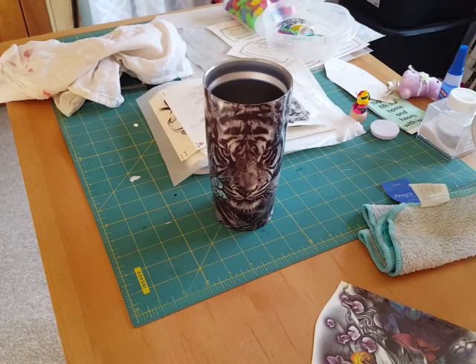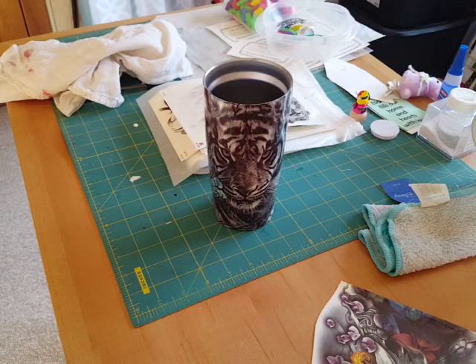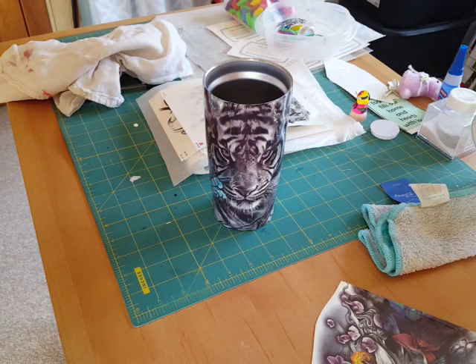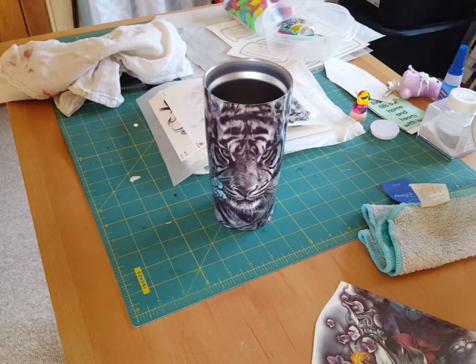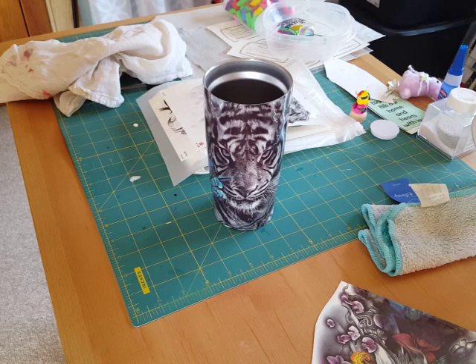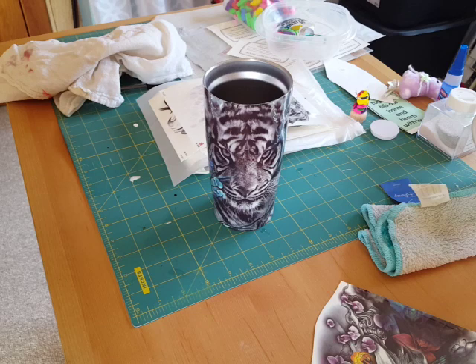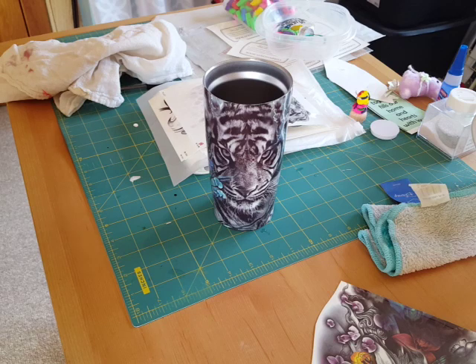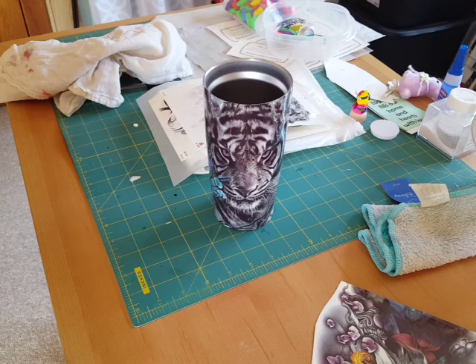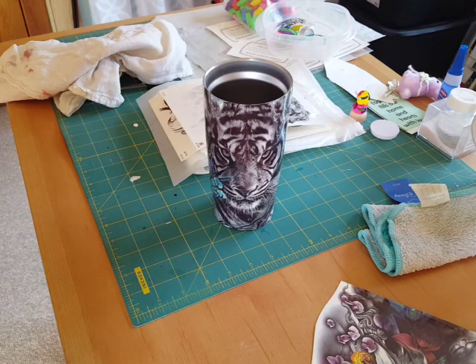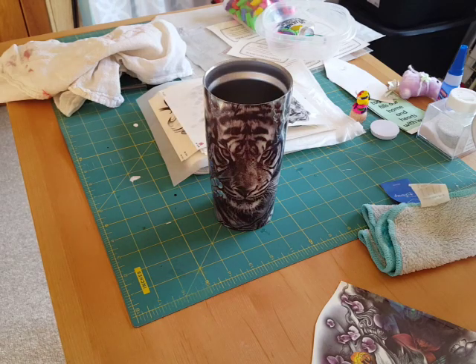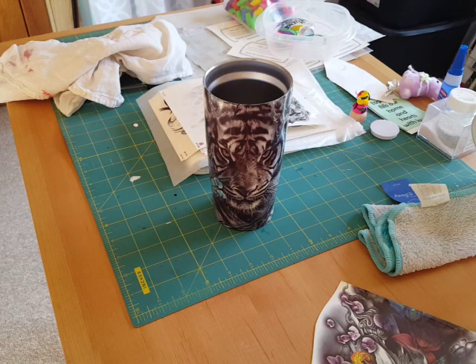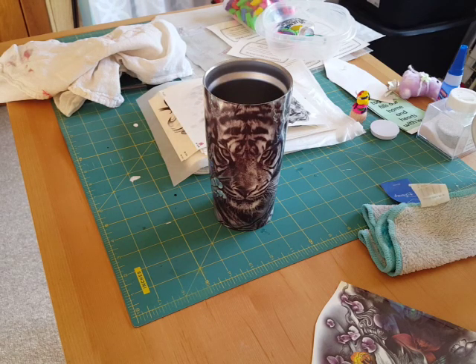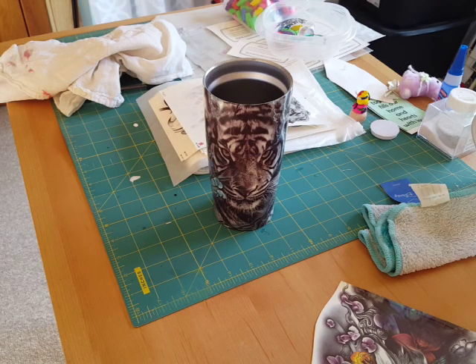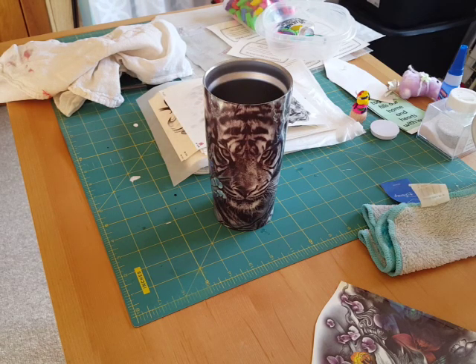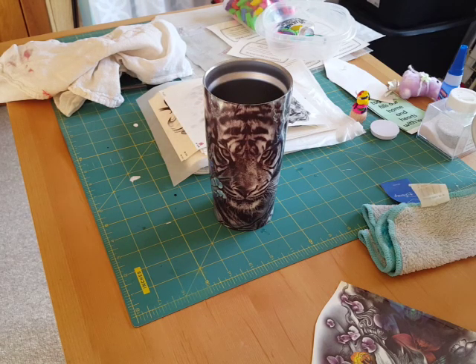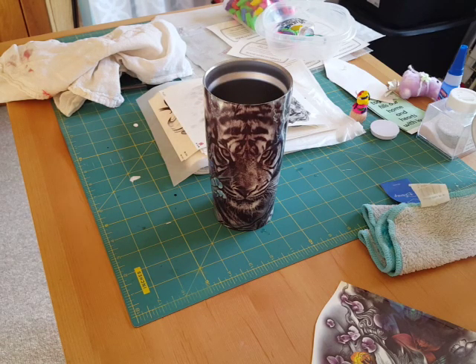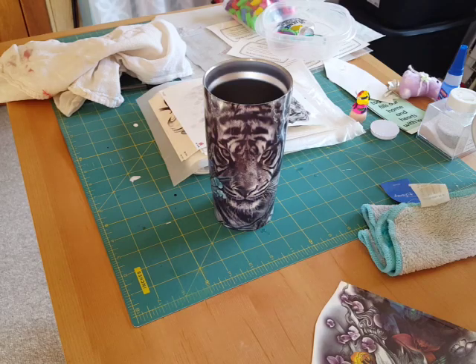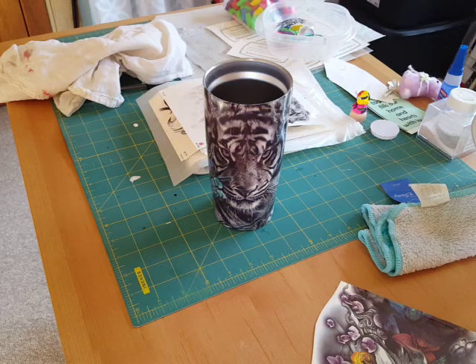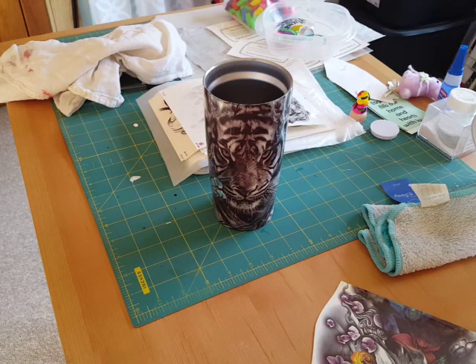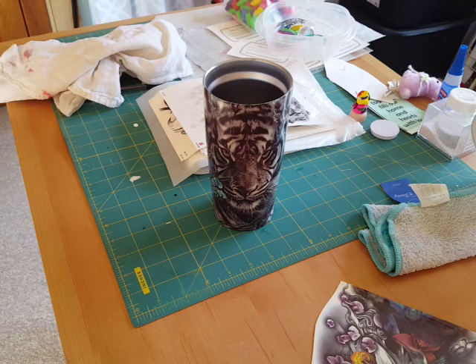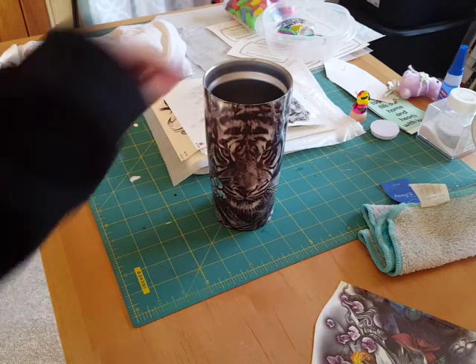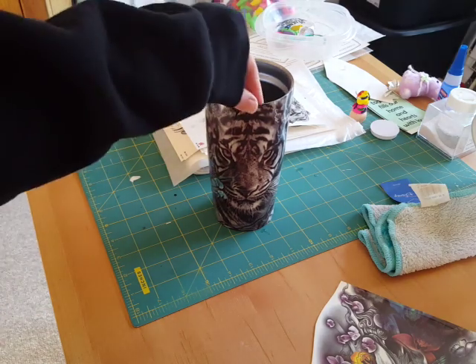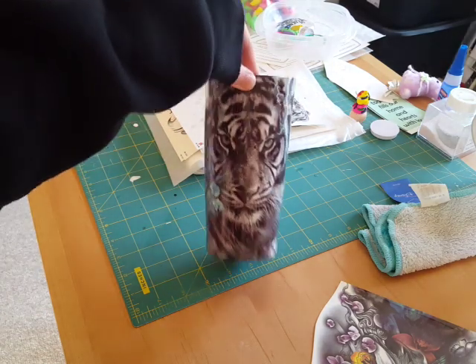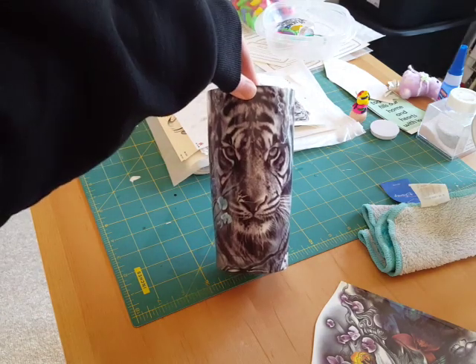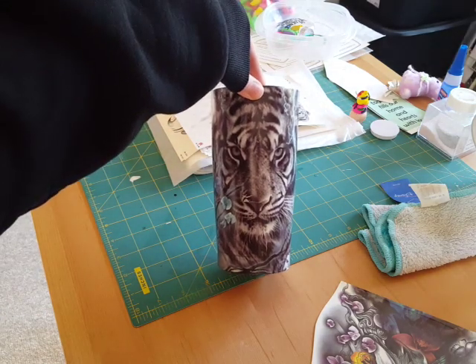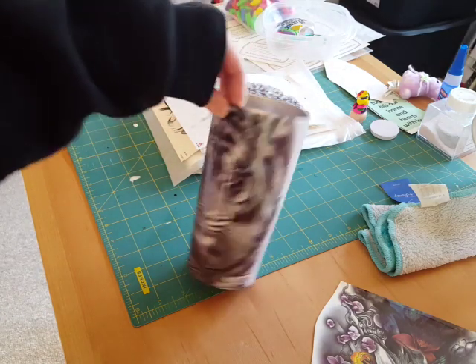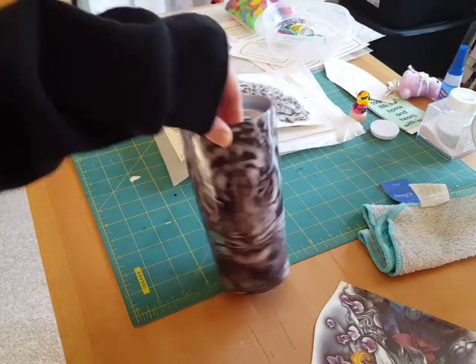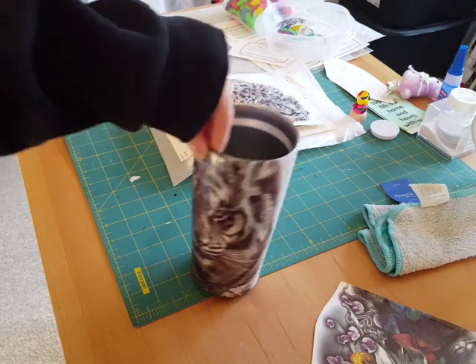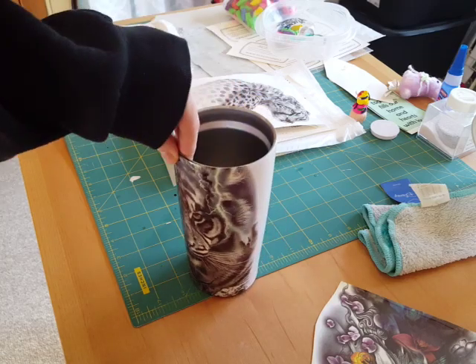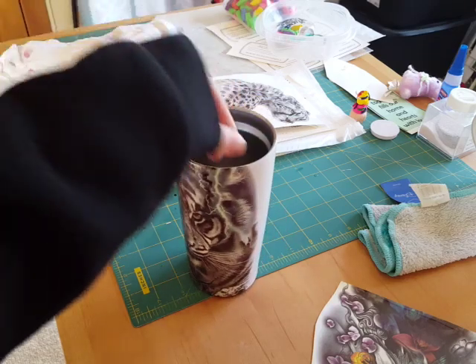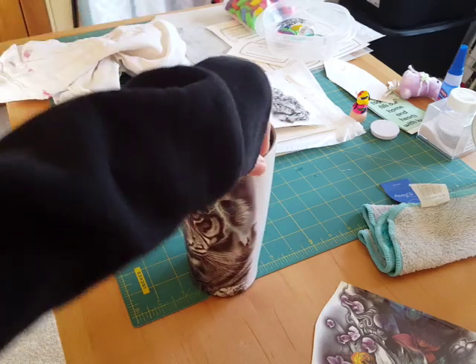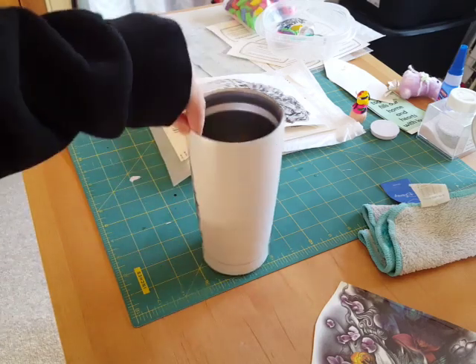I'm going to do a quick tutorial on how to do the full sleeve temporary tattoos on a tumbler. This is one that I started, and then I decided I should do a tutorial on the other side.